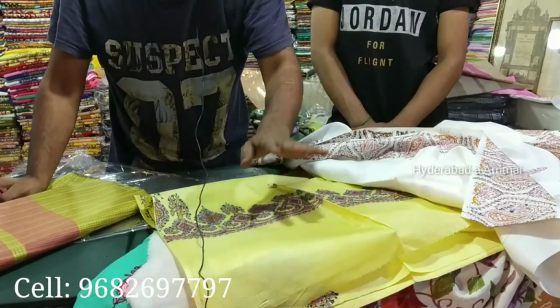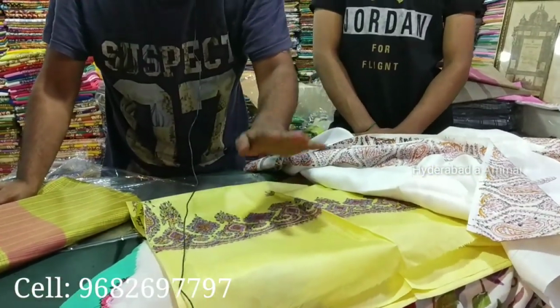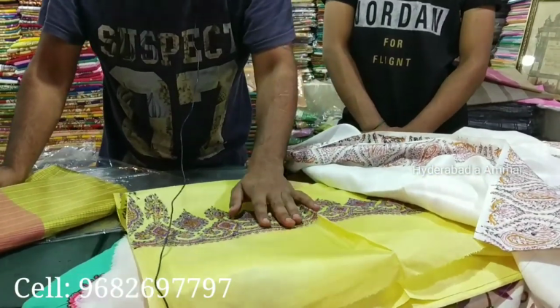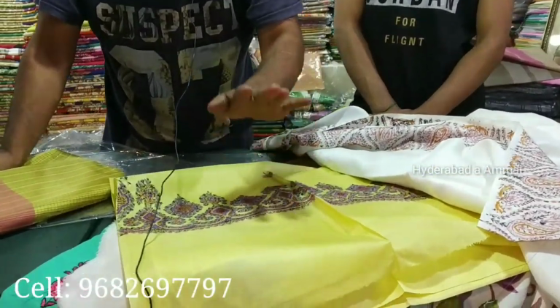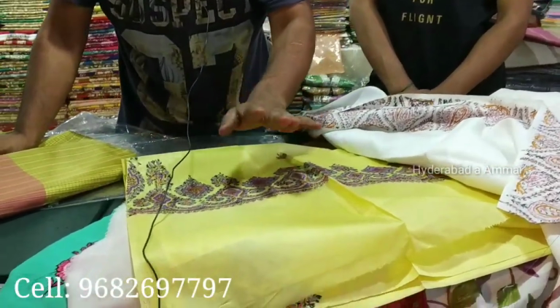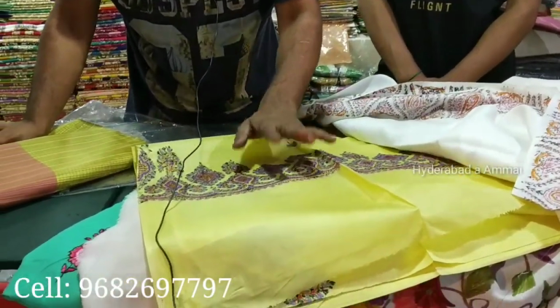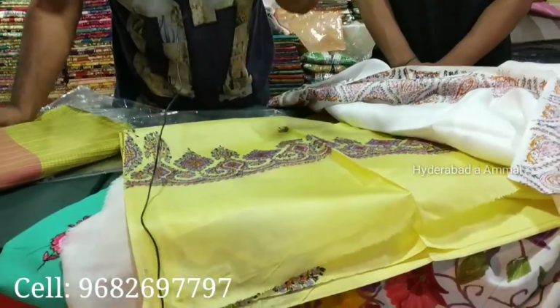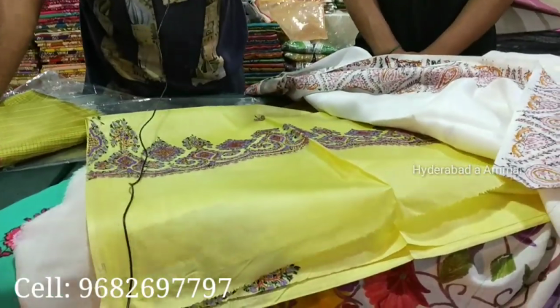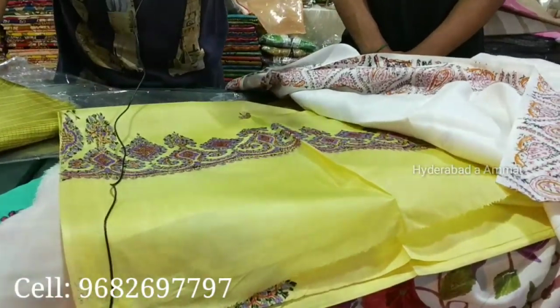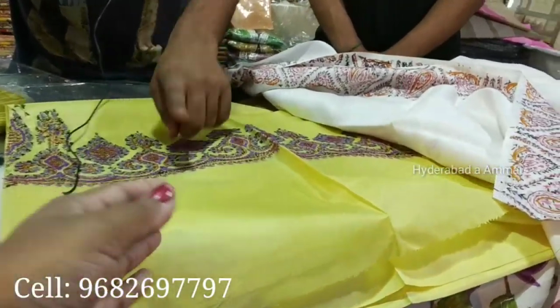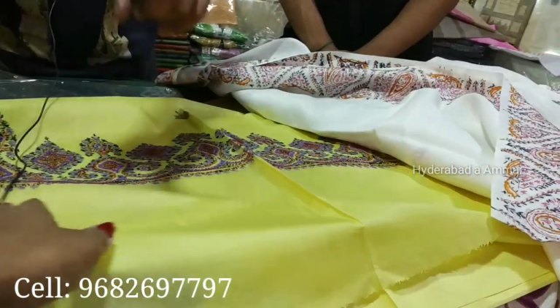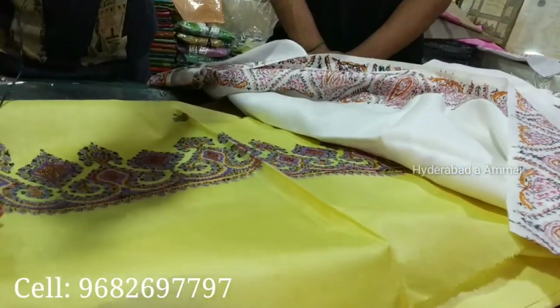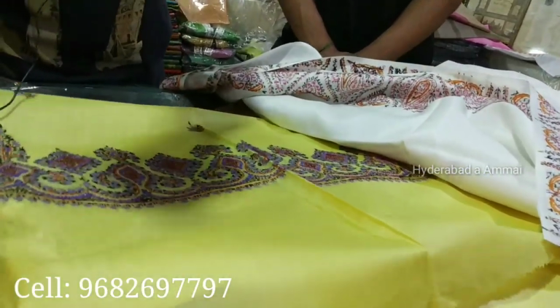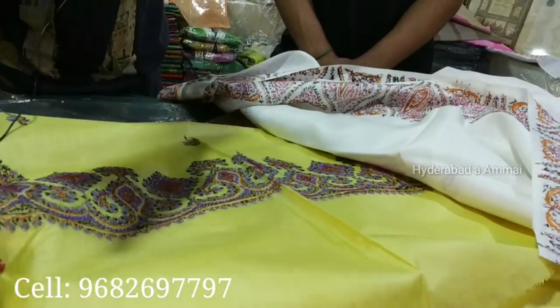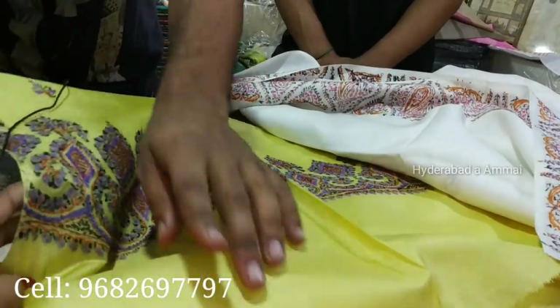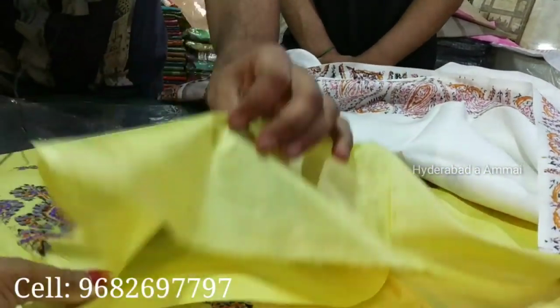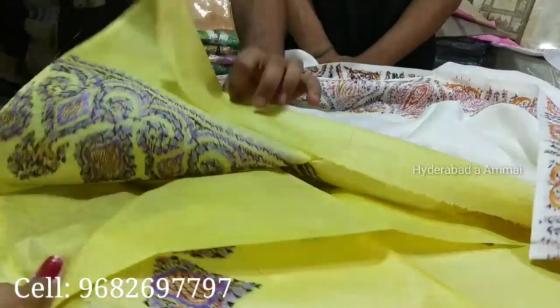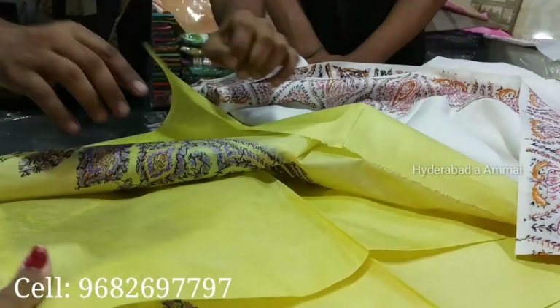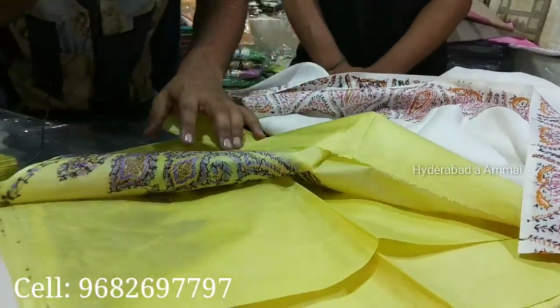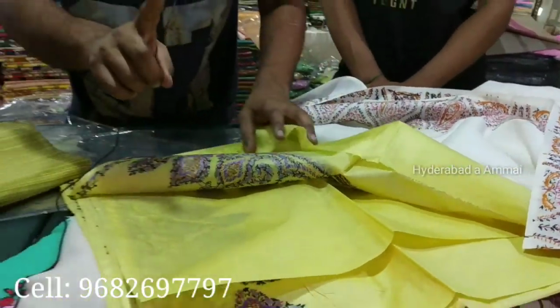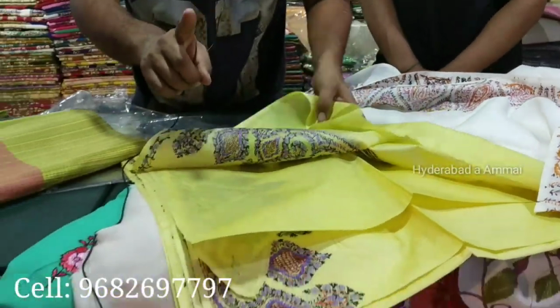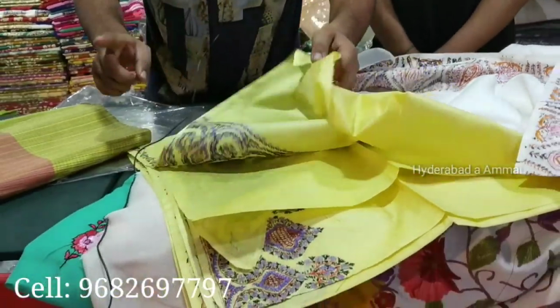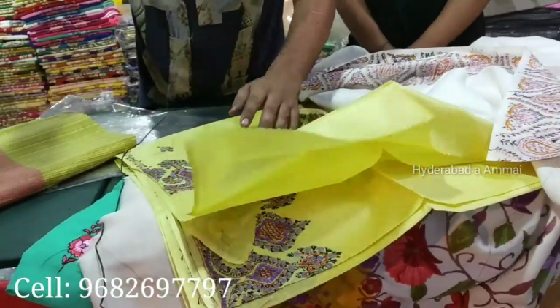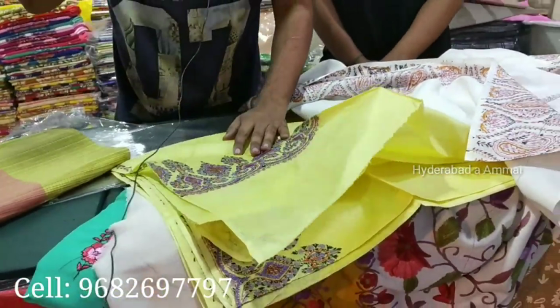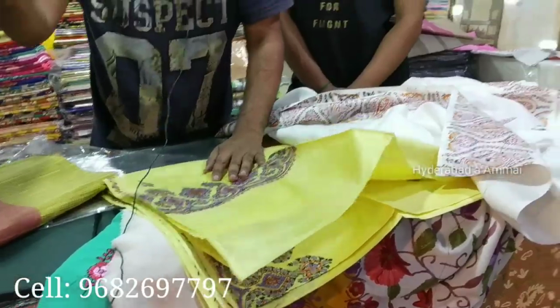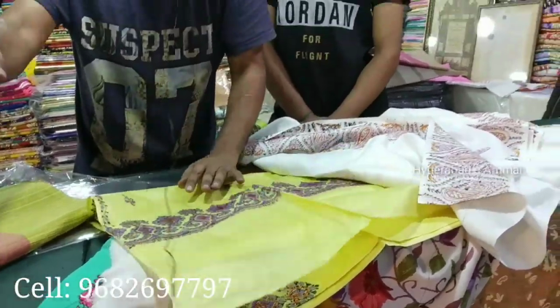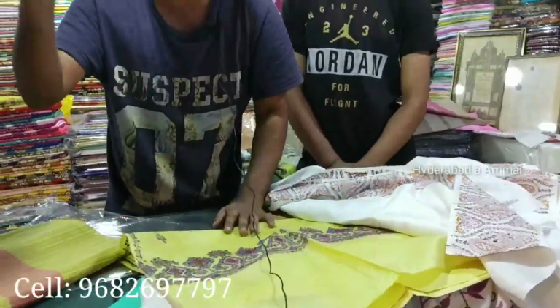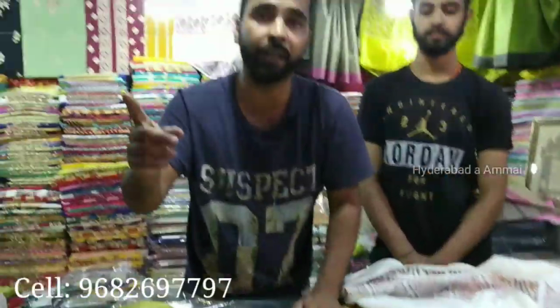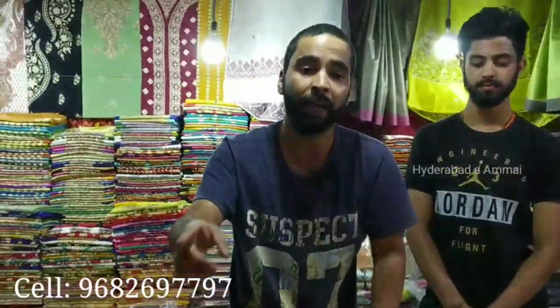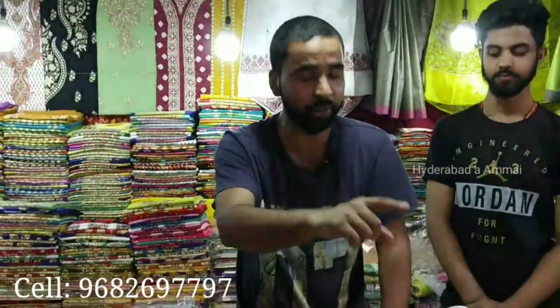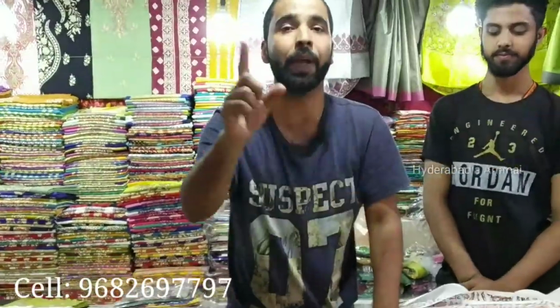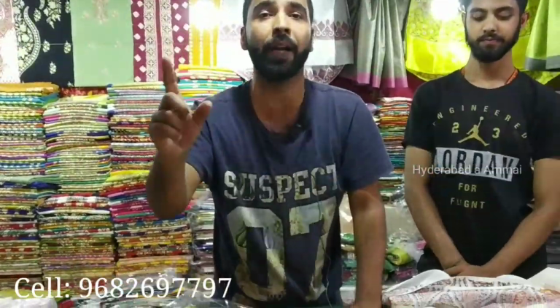The price goes from 1,800 rupees up to 30,000, 25,000, or 35,000 rupees — these are starting prices. The cashmere thread work is here. This is cashmere thread work — an award-winning product that has worked for us for years.